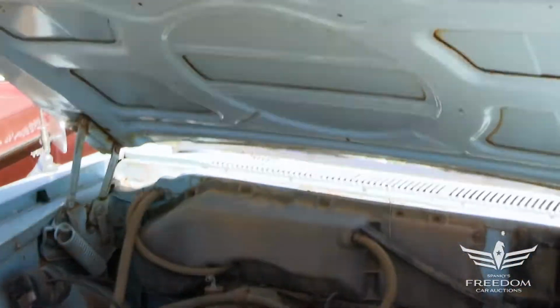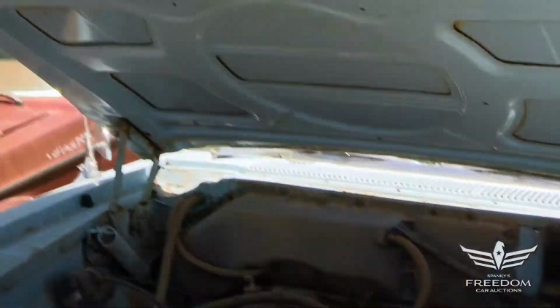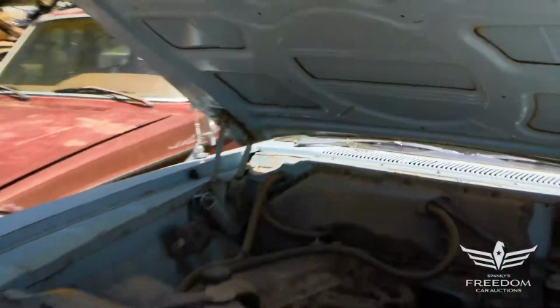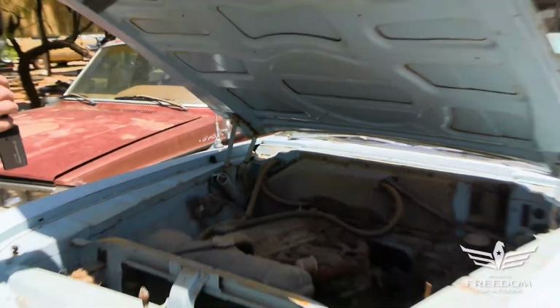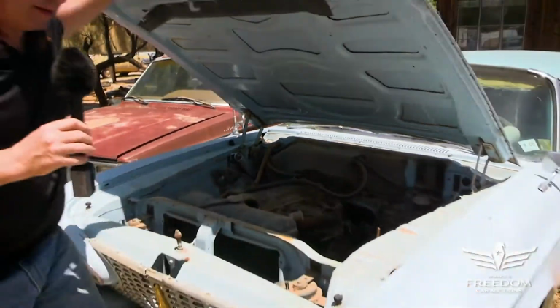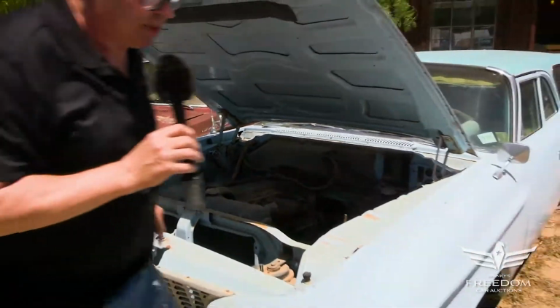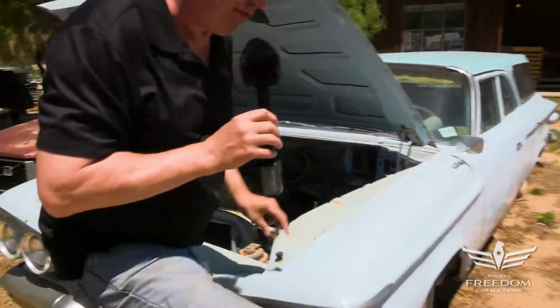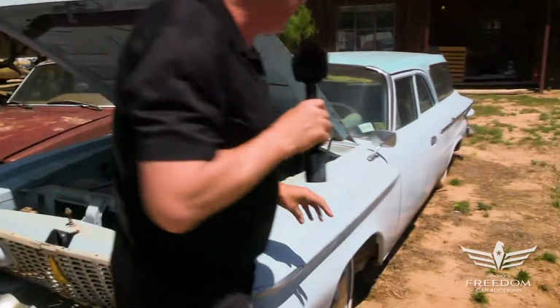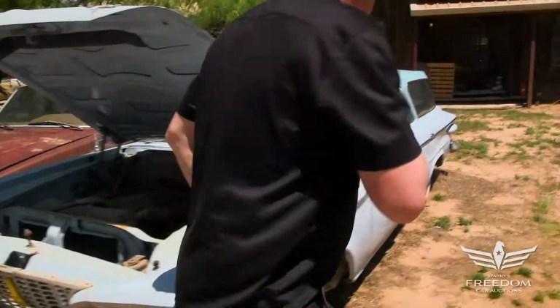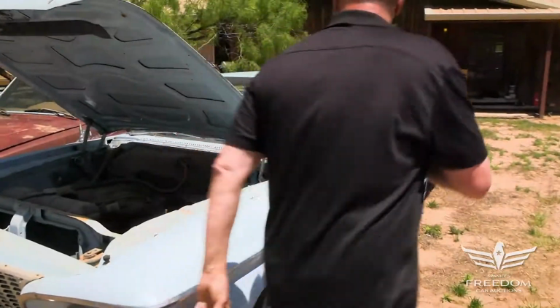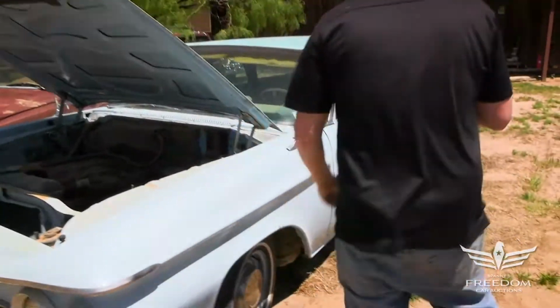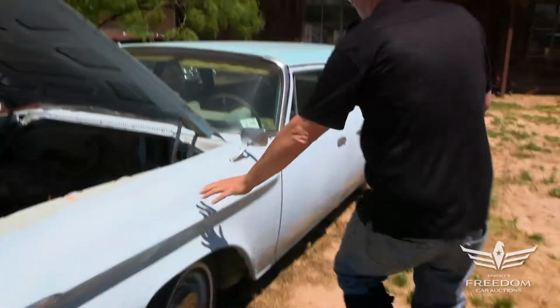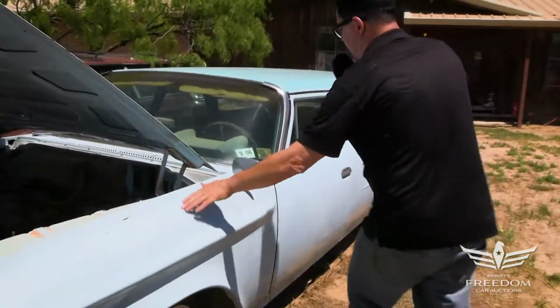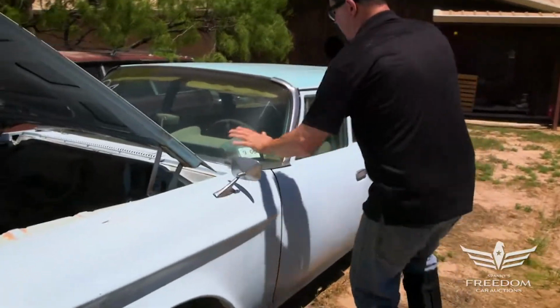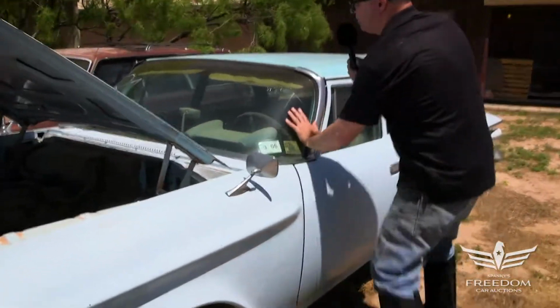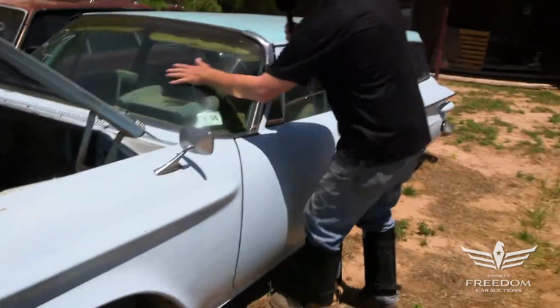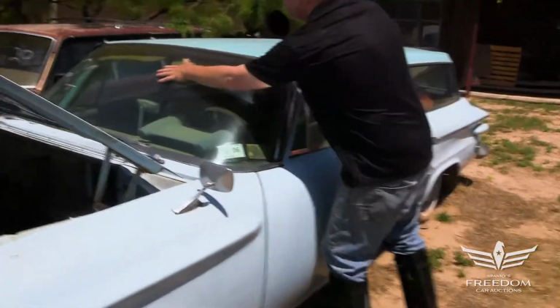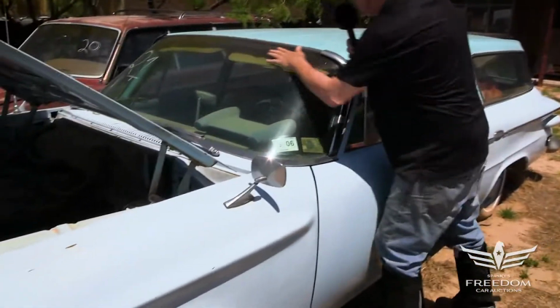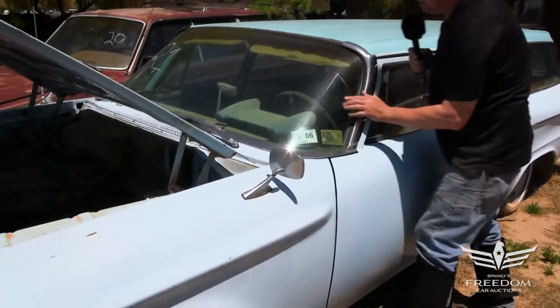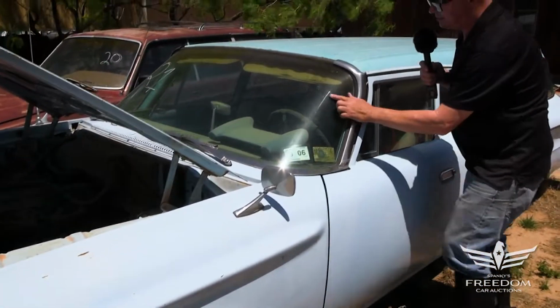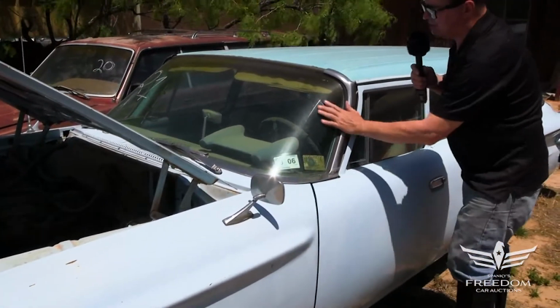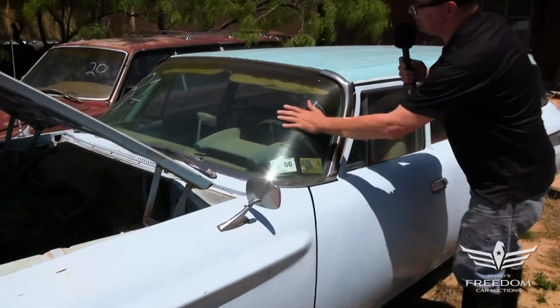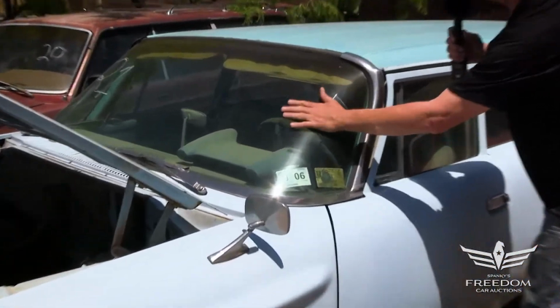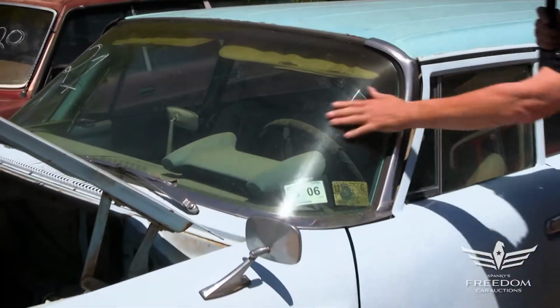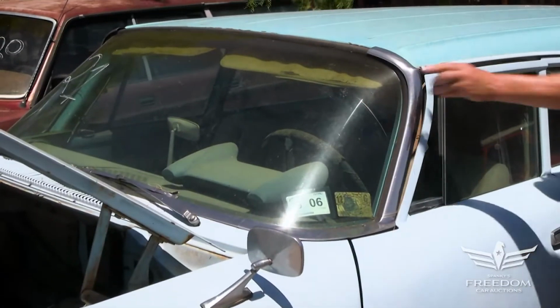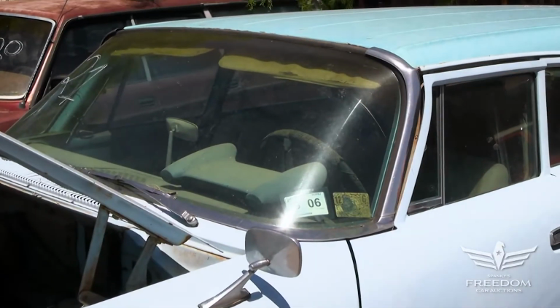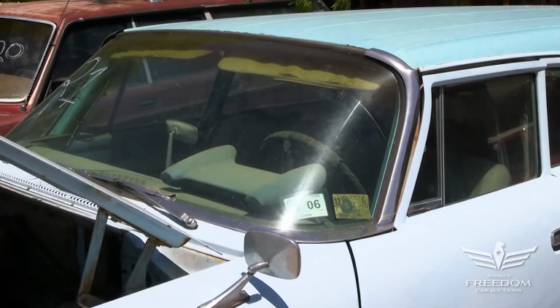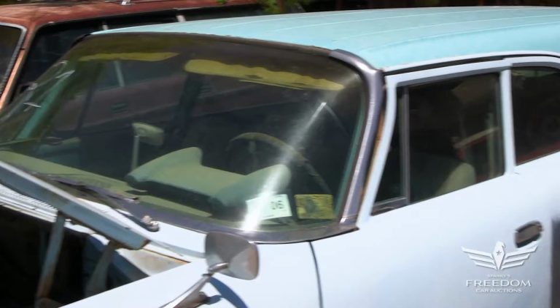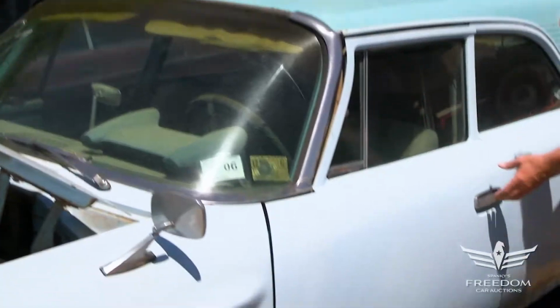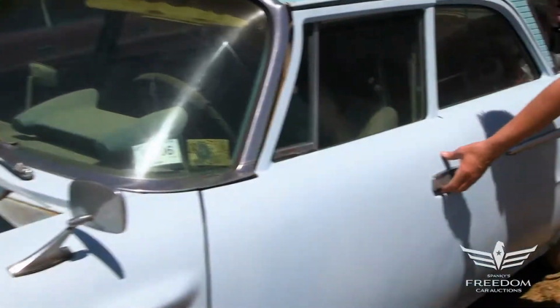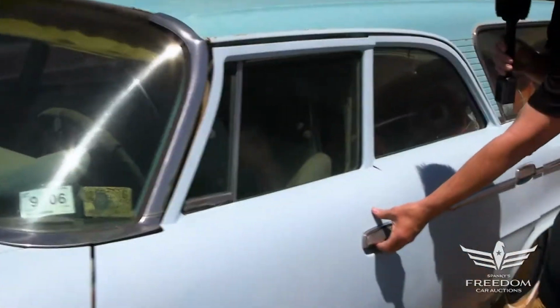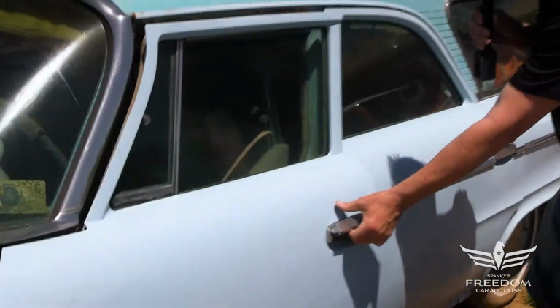Let's go inside and see what we find. Got to love it — the windshield is in great shape. A little scuff there but no fractures. These are hard to find if you need them.